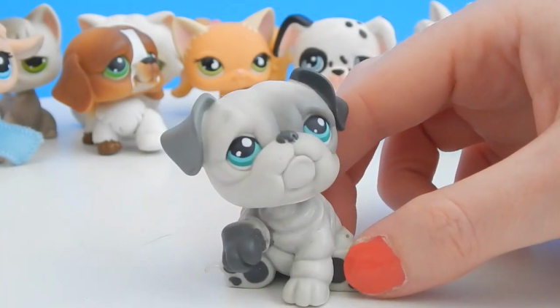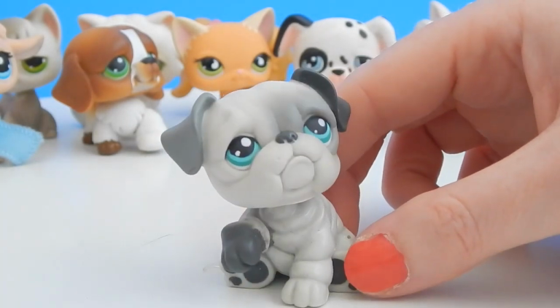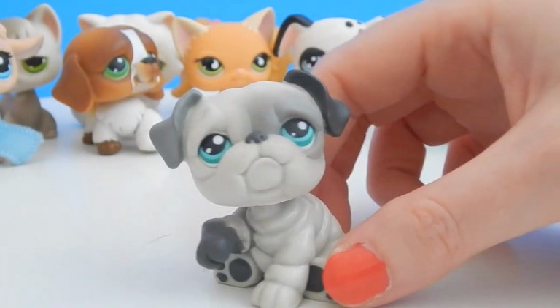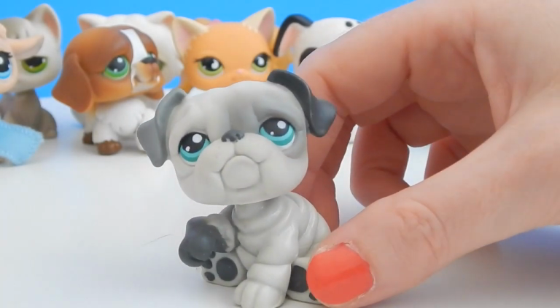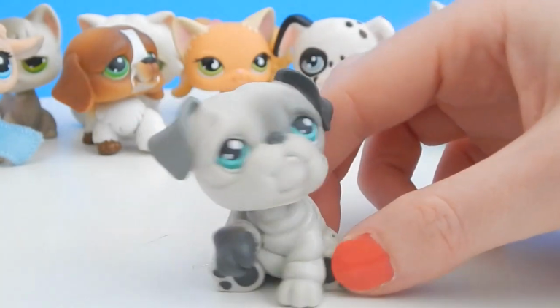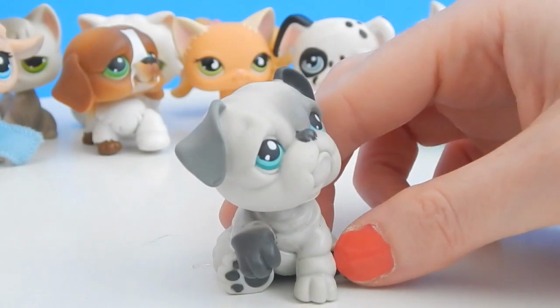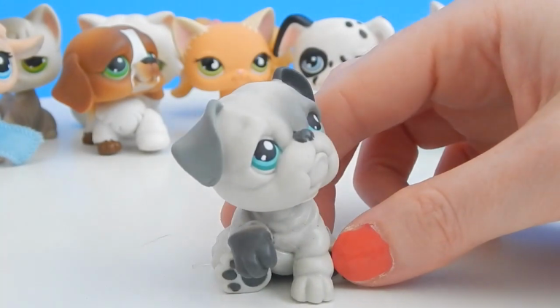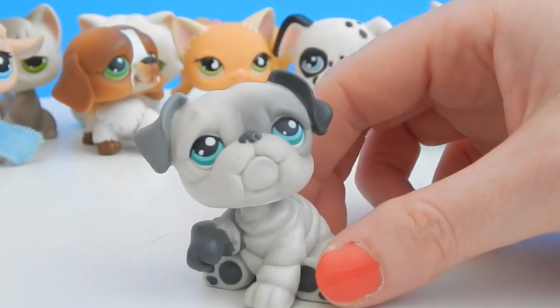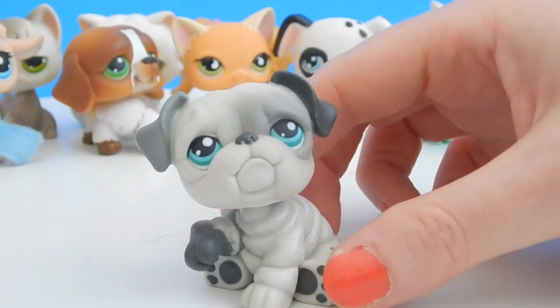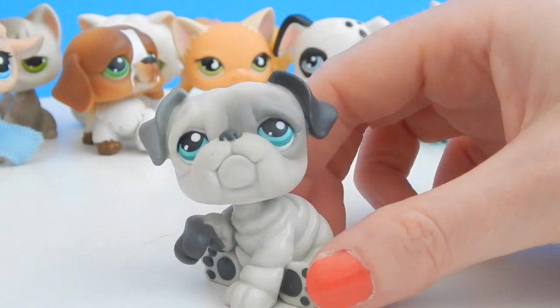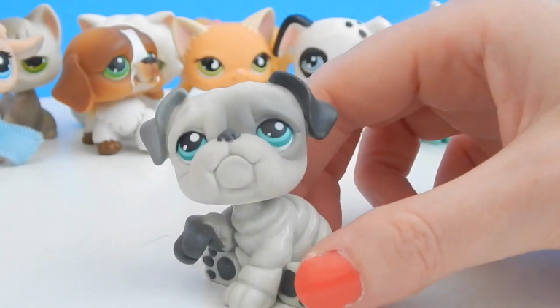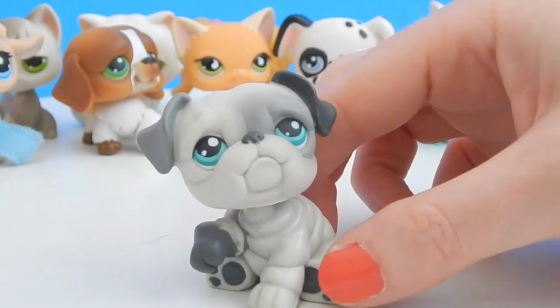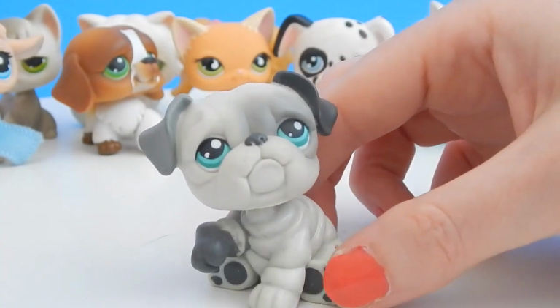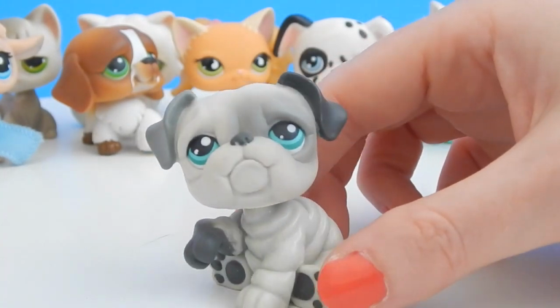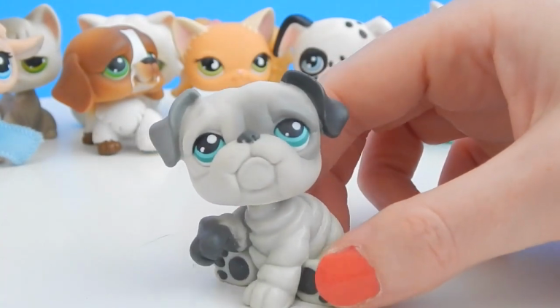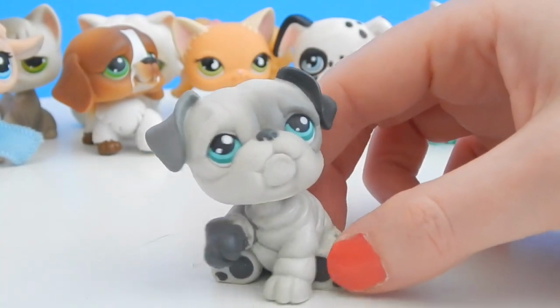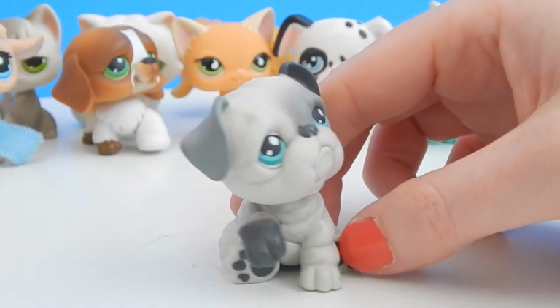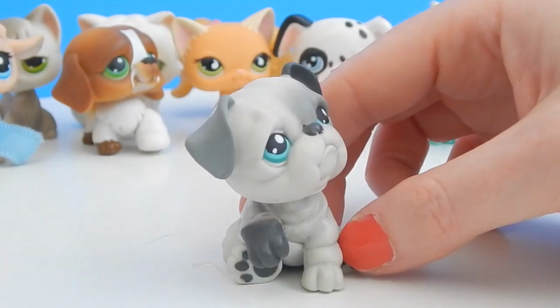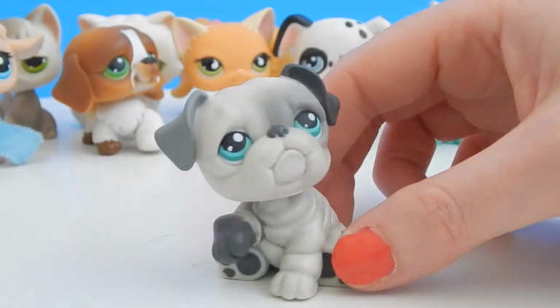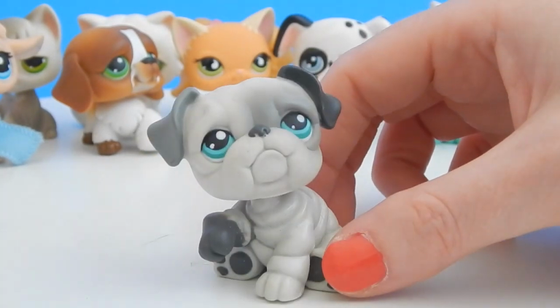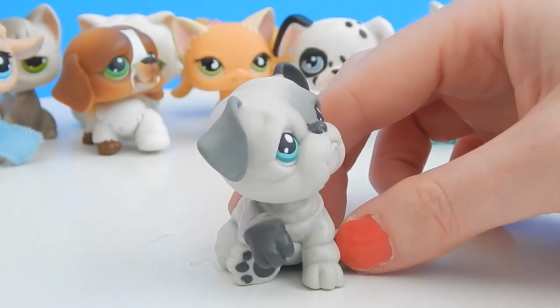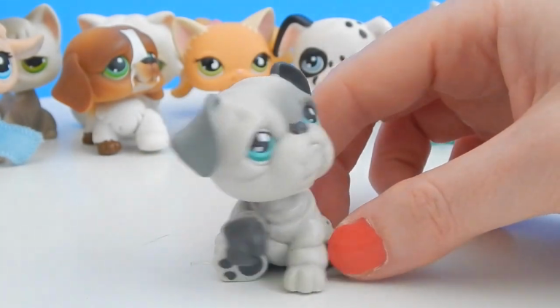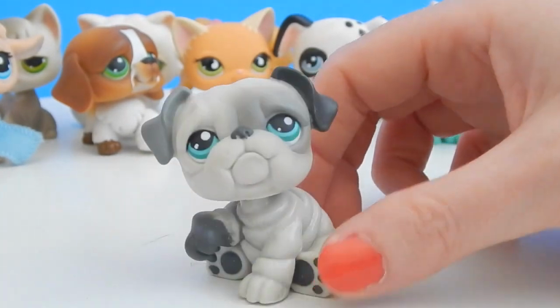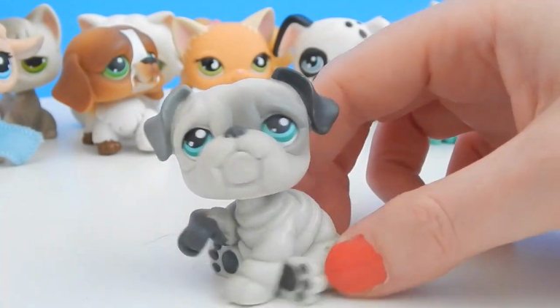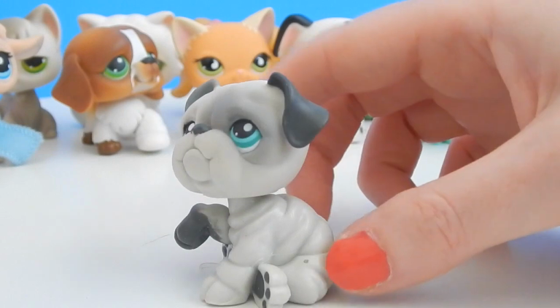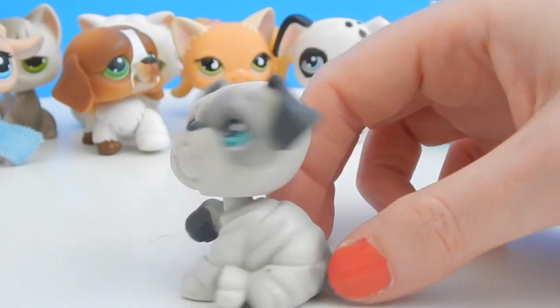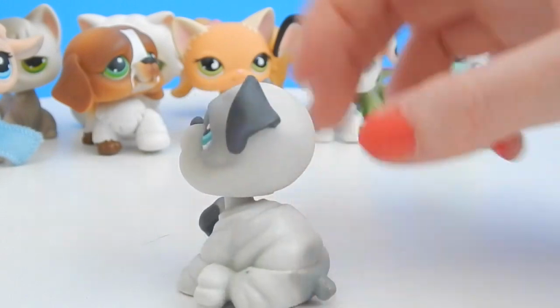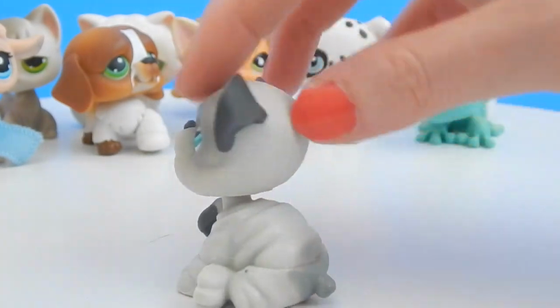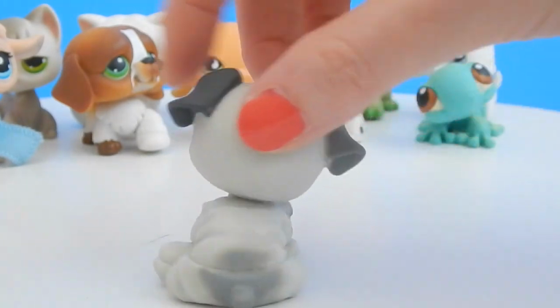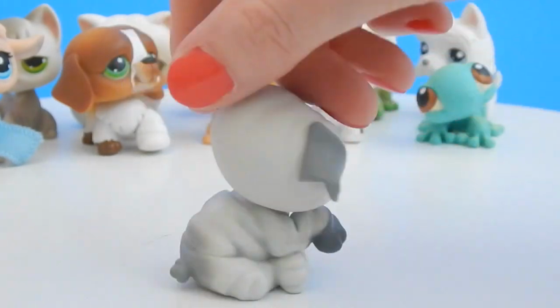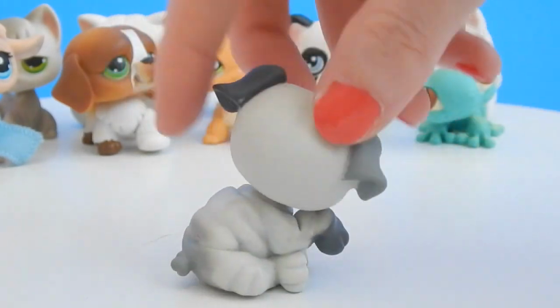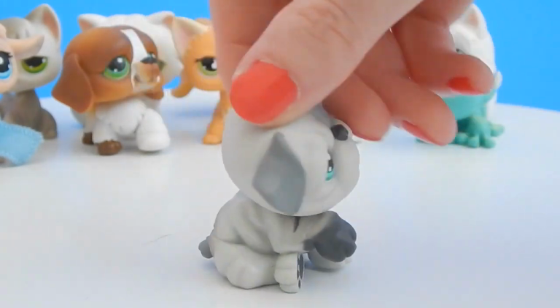I don't know if you guys watch CookieswirlC, but this character was just introduced in one of her videos. What a cute little dog this is!